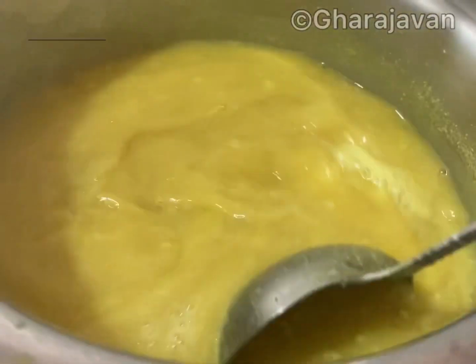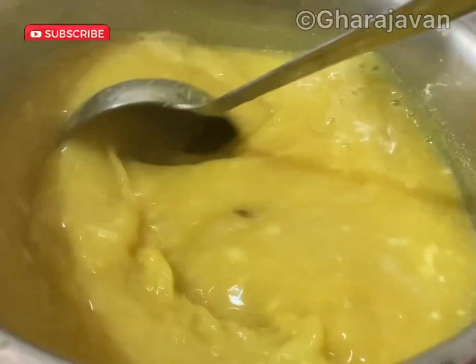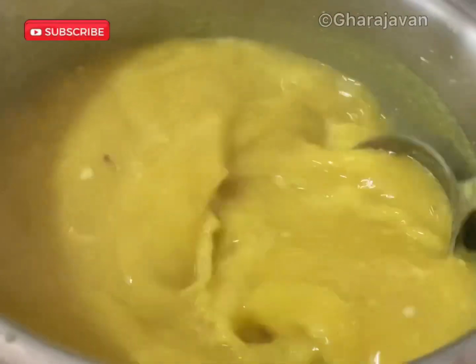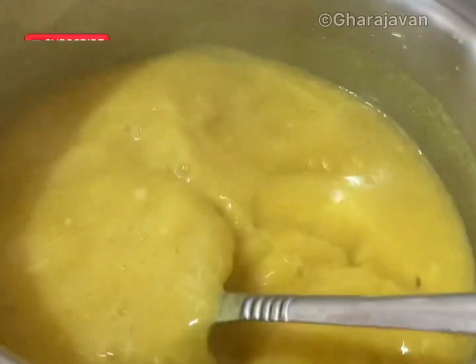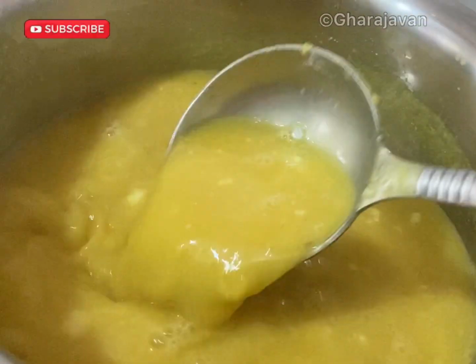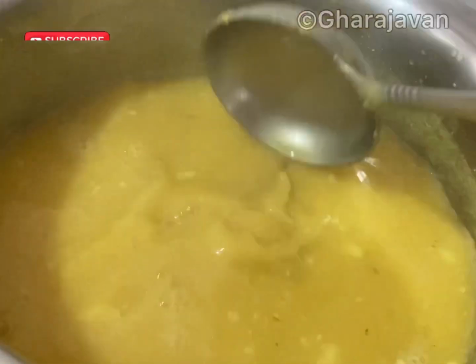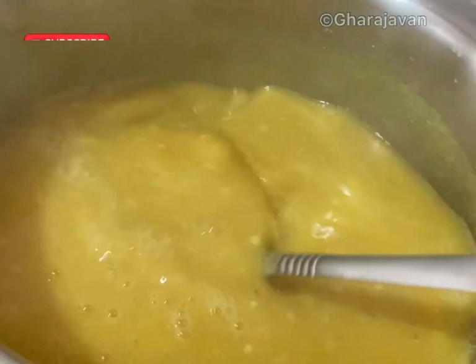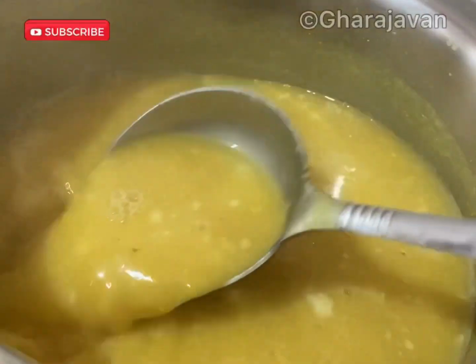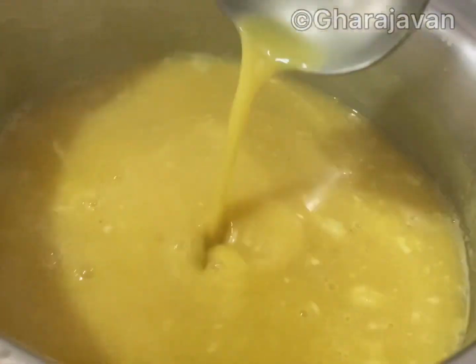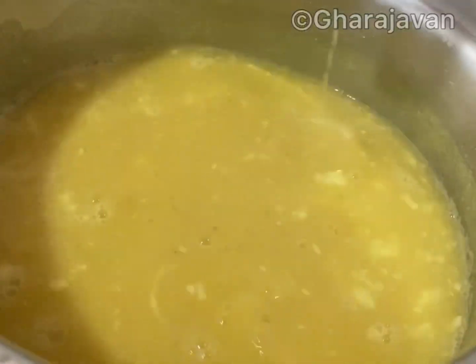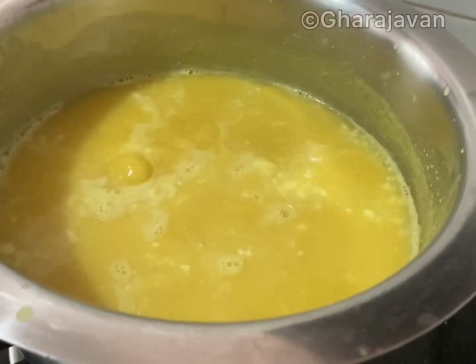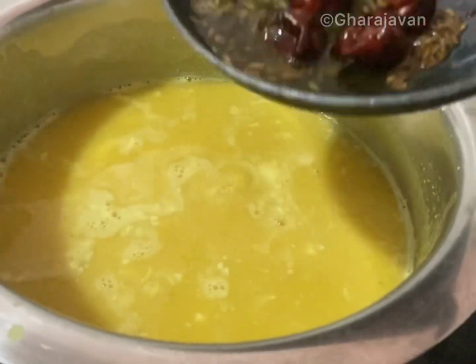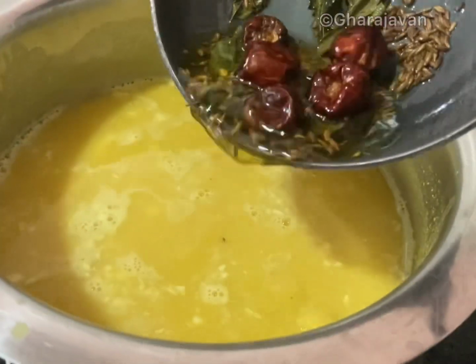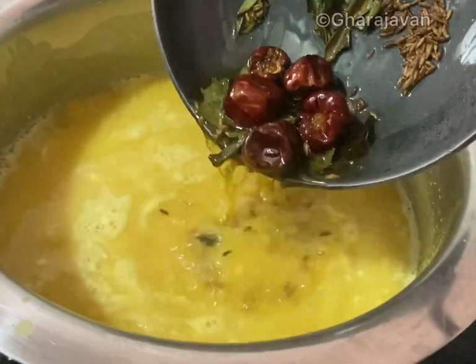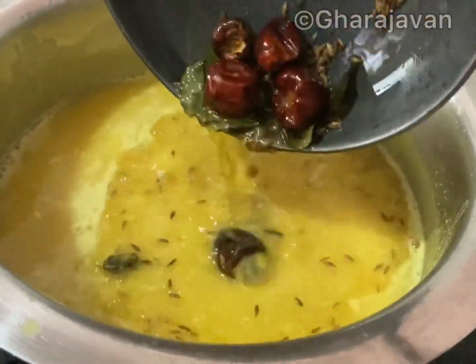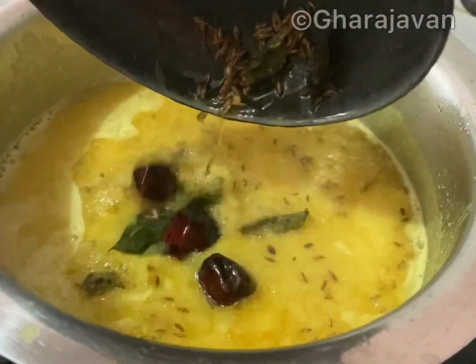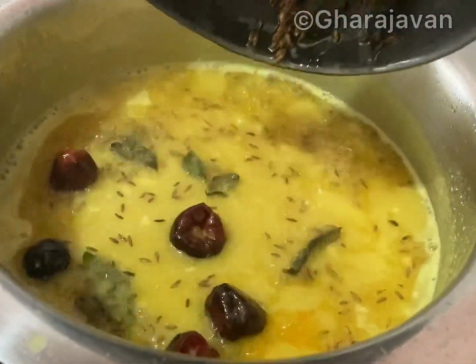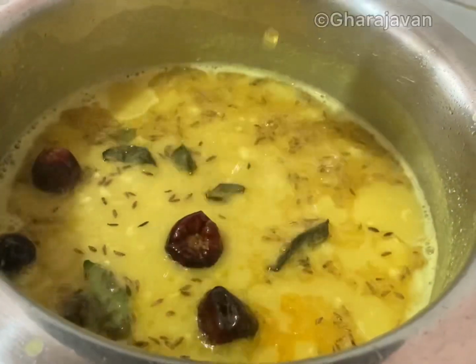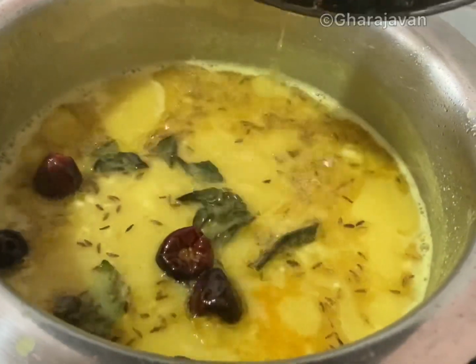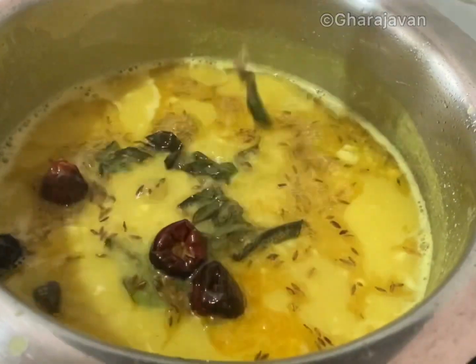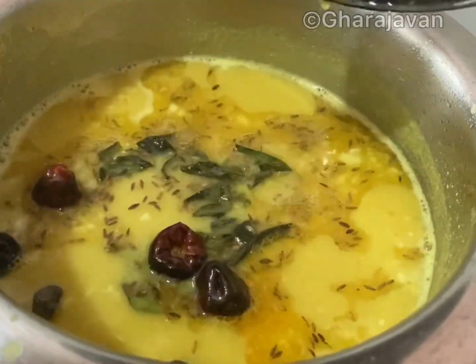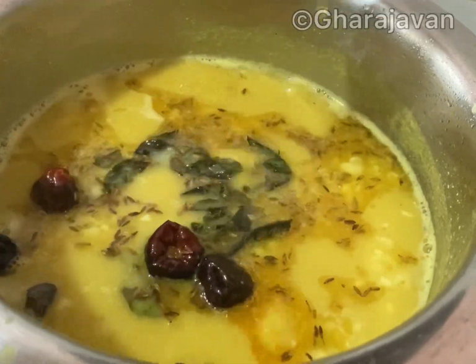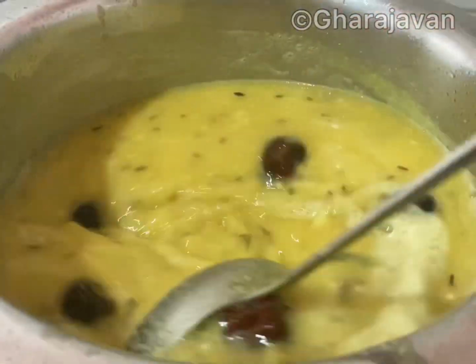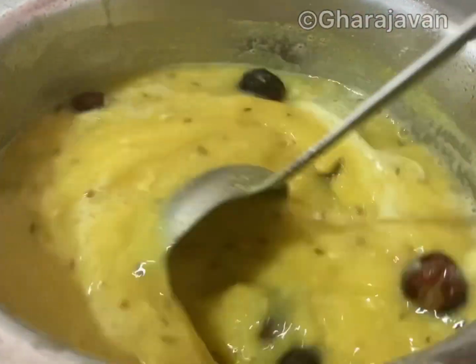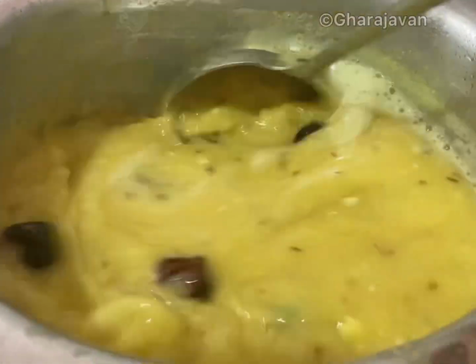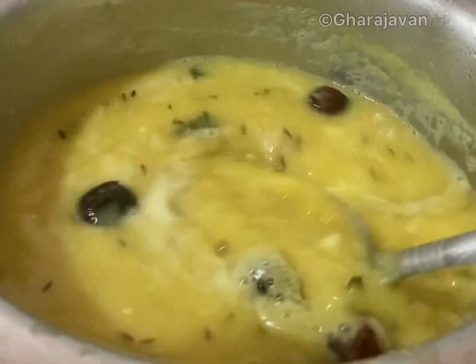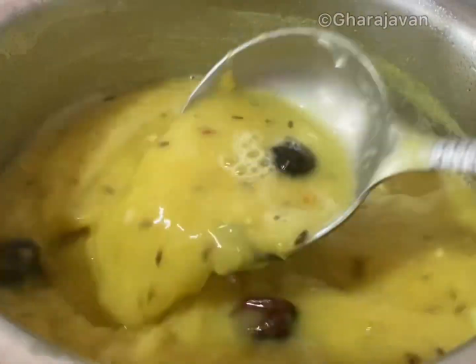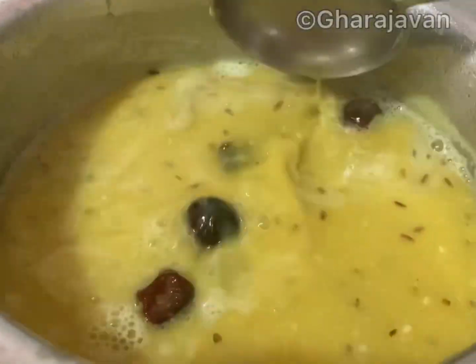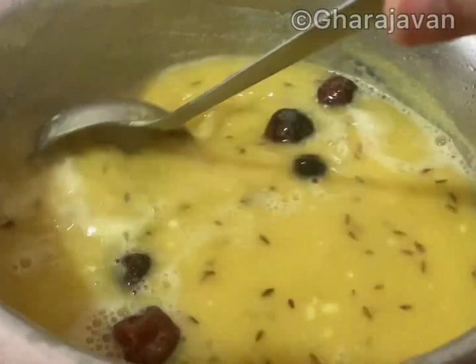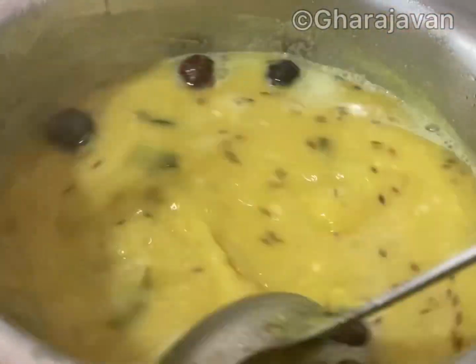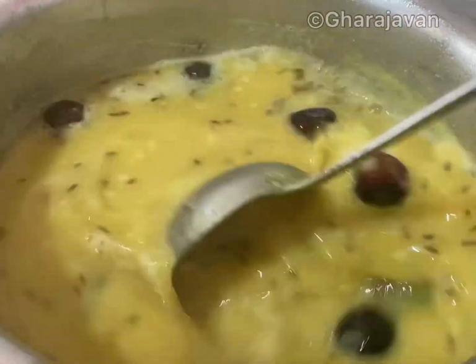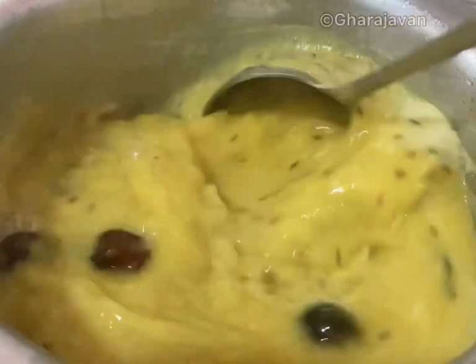Here you can see that the dal is boiling well along with the coconut paste we added. Now we are going to add the tadka. Mix well and give it a boil for another one to two minutes.